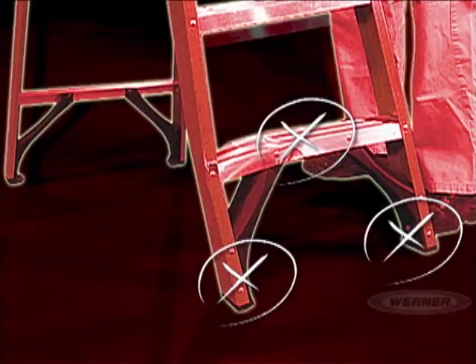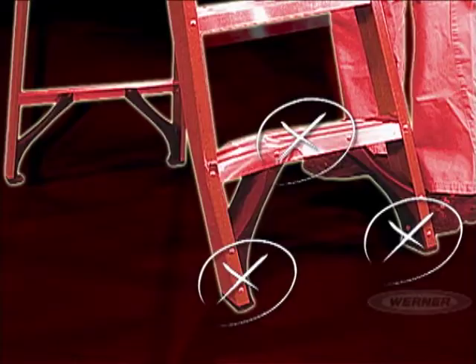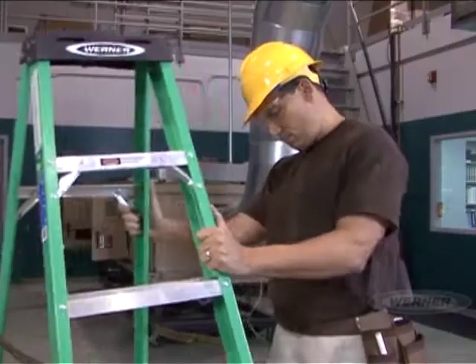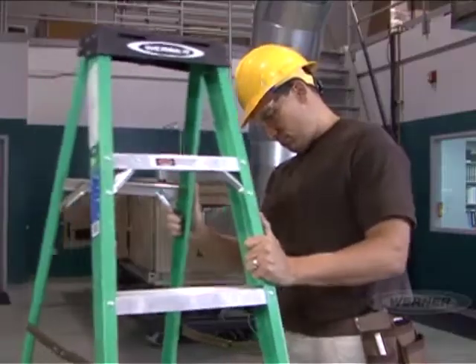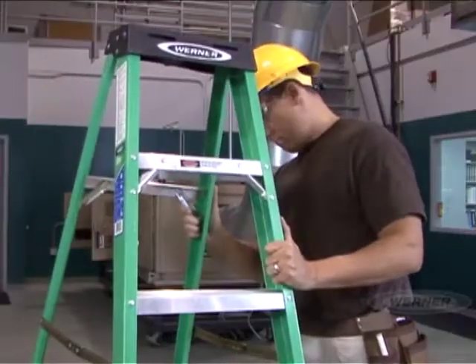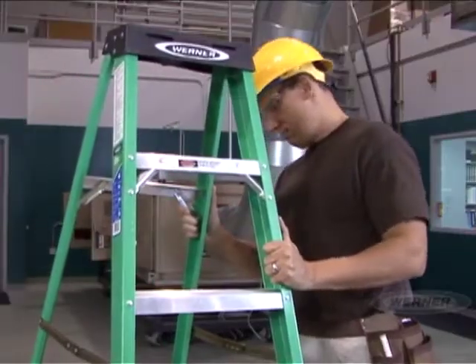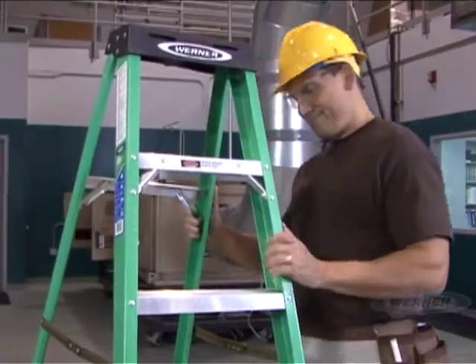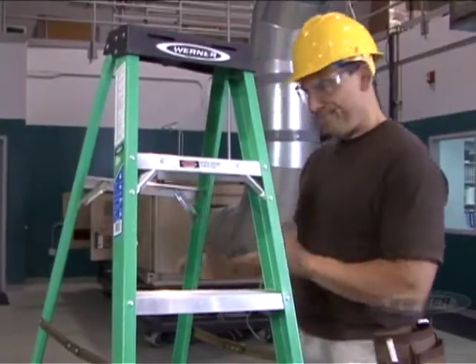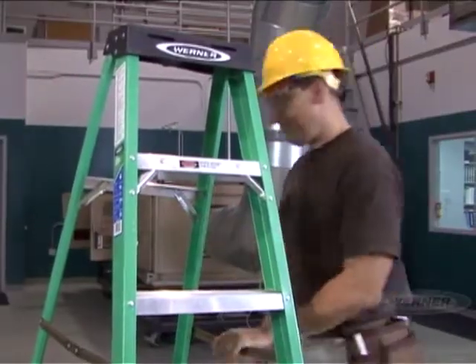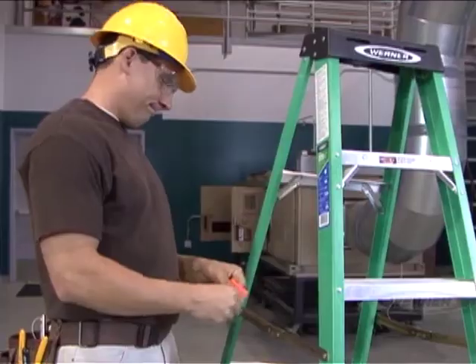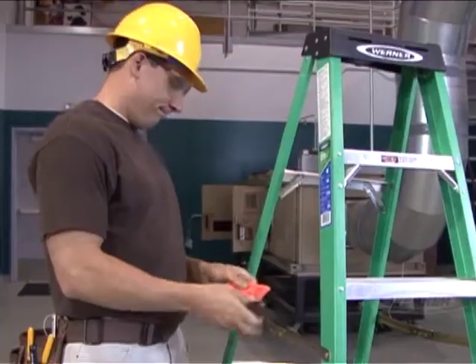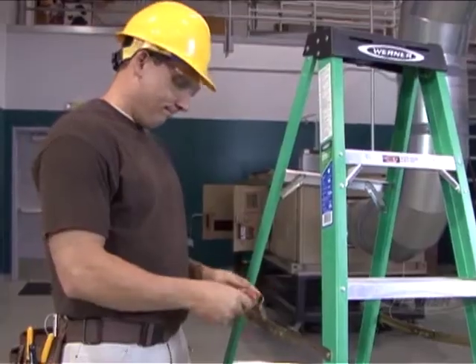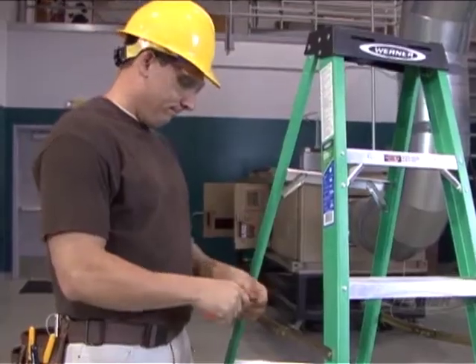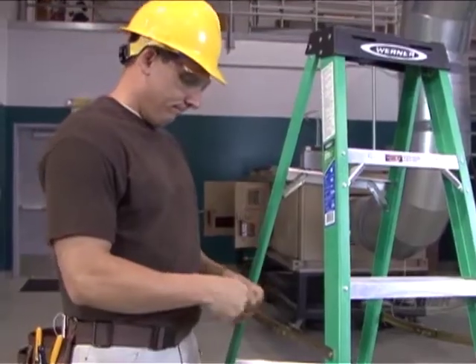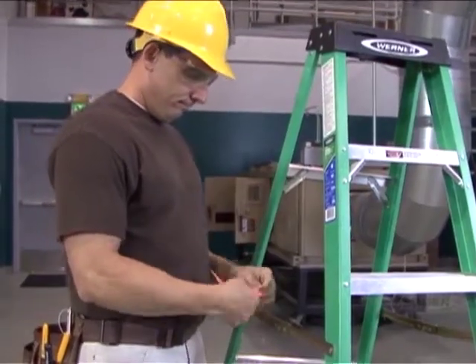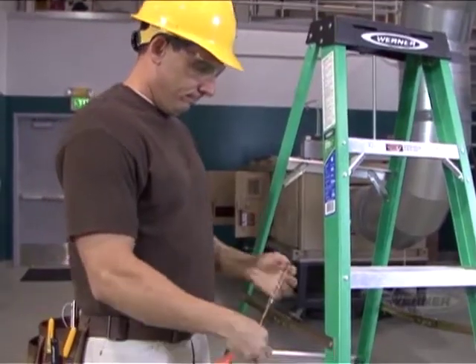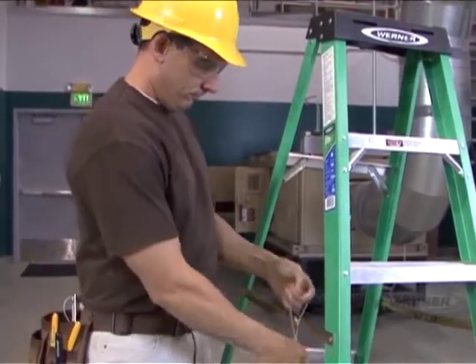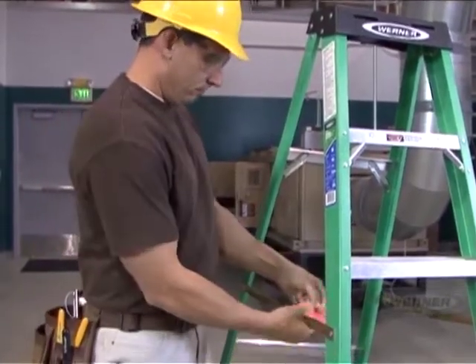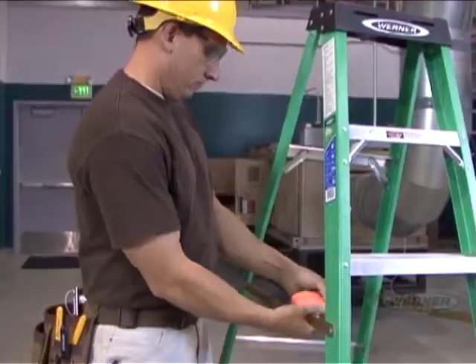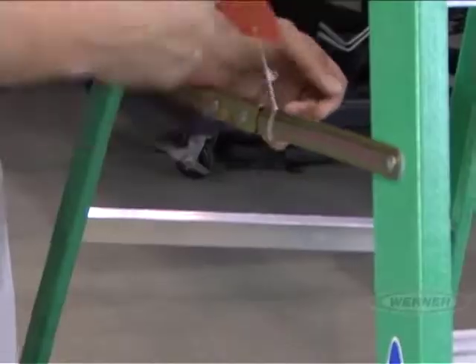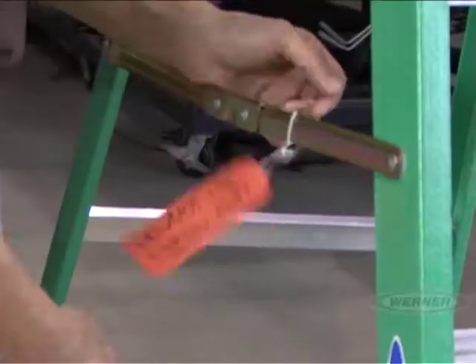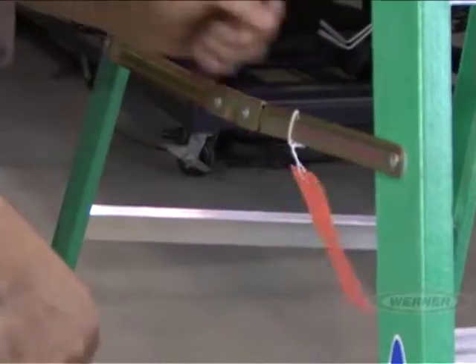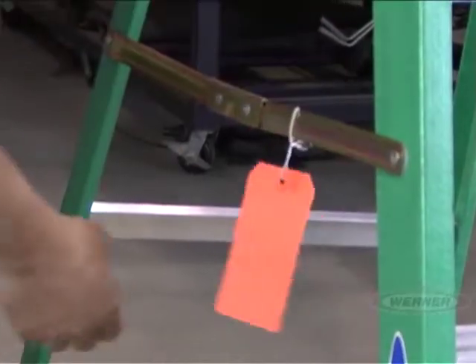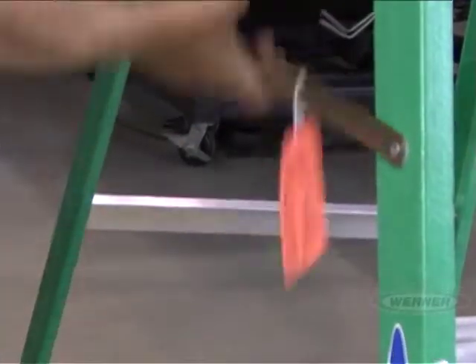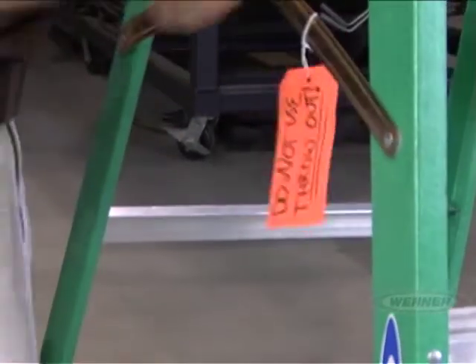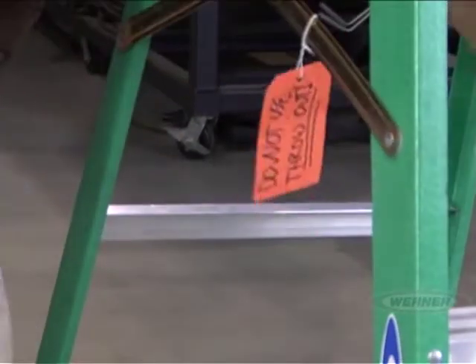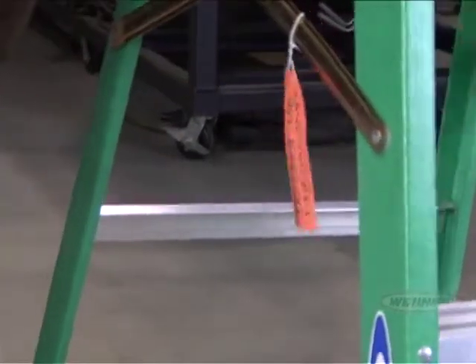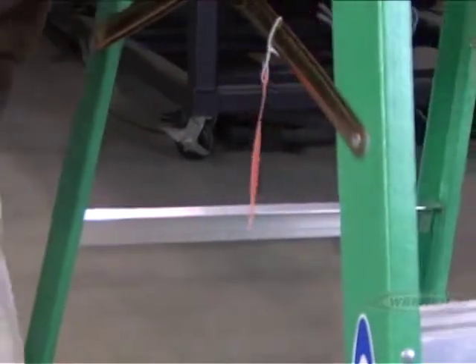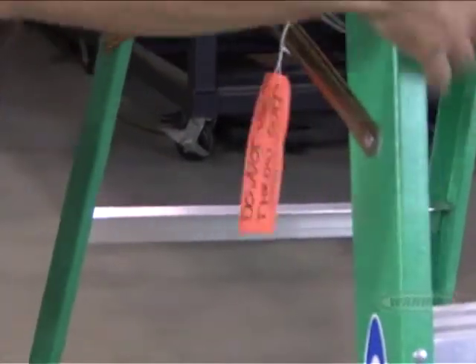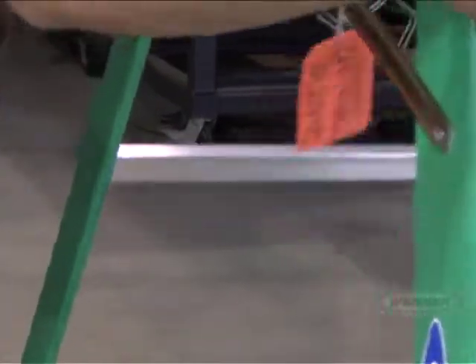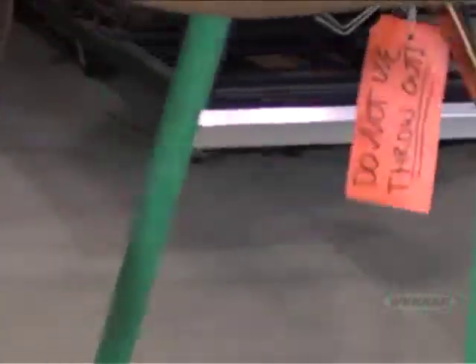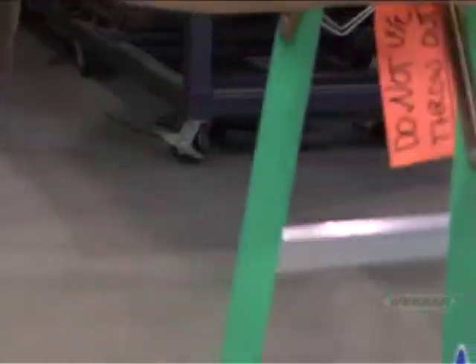If you discover any of these problems, tag the ladder and take it out of service immediately. The rule of thumb is always: when in doubt, tag it and throw it out.